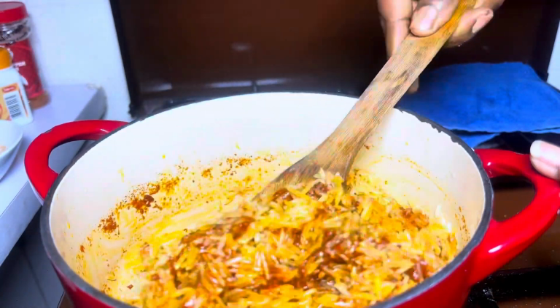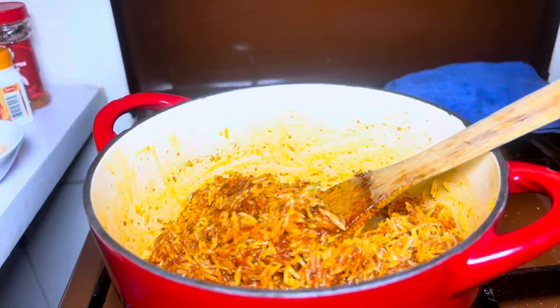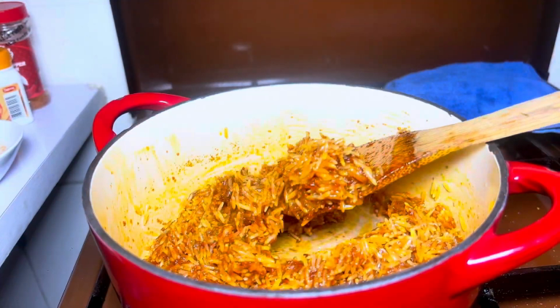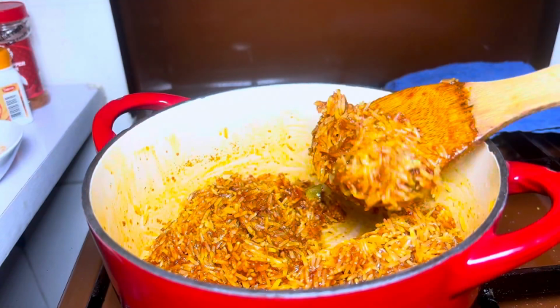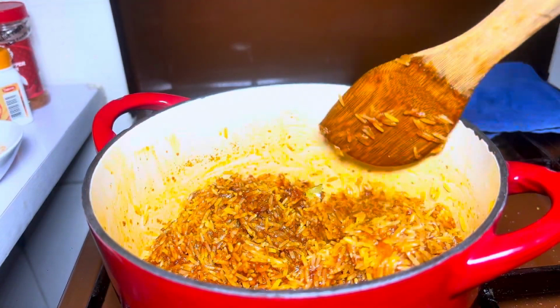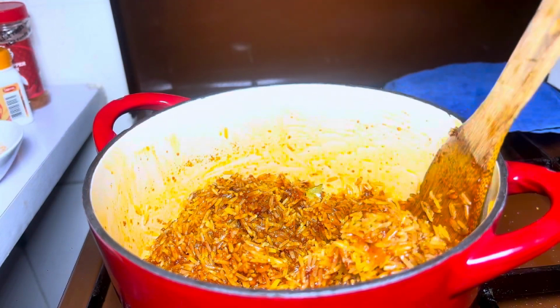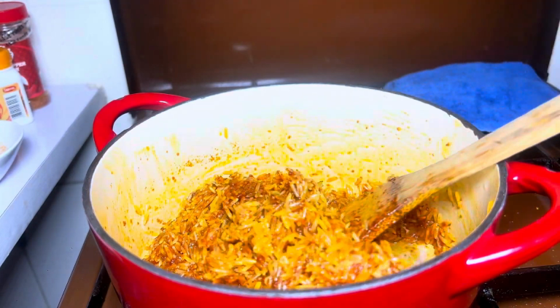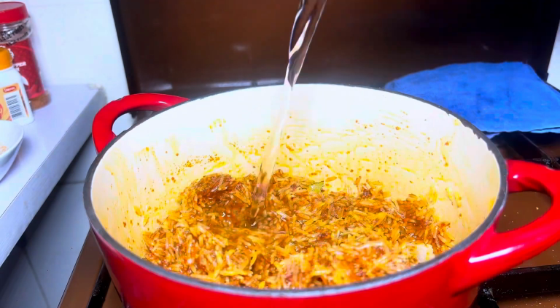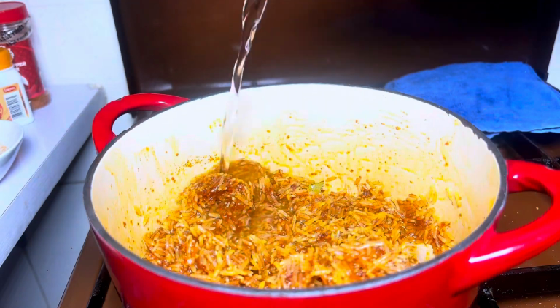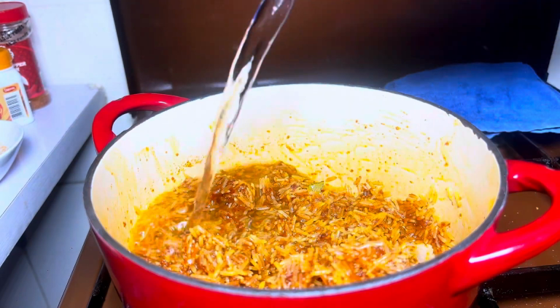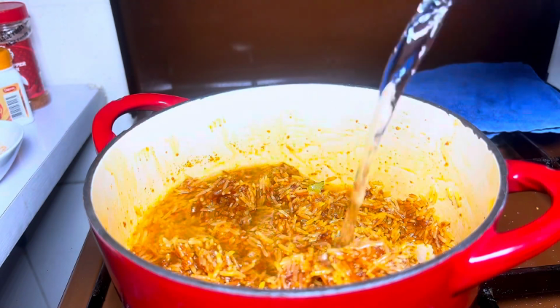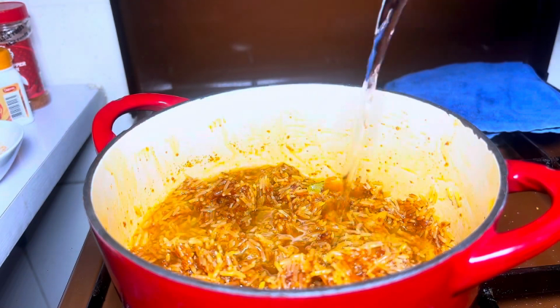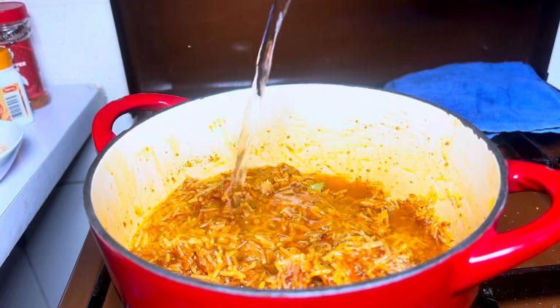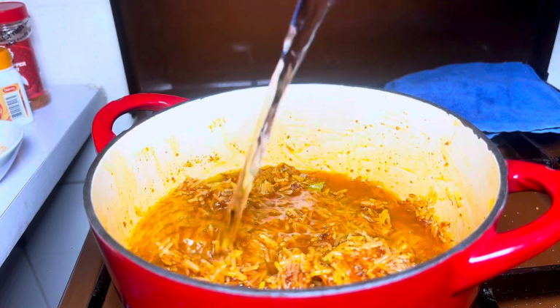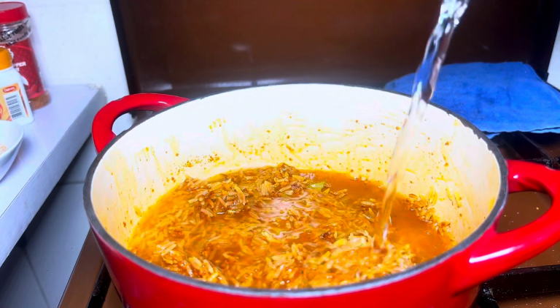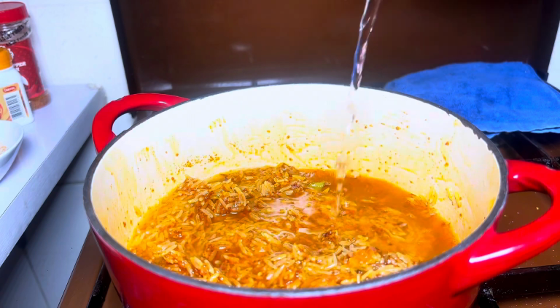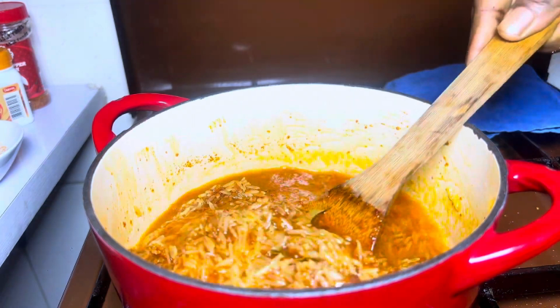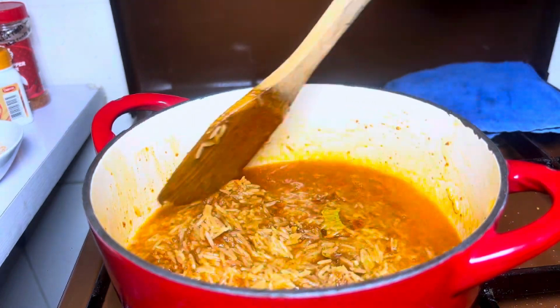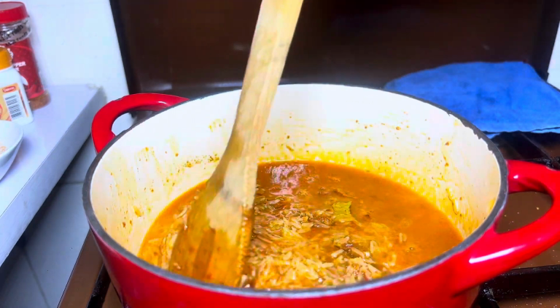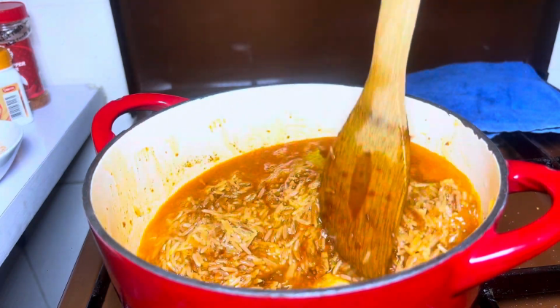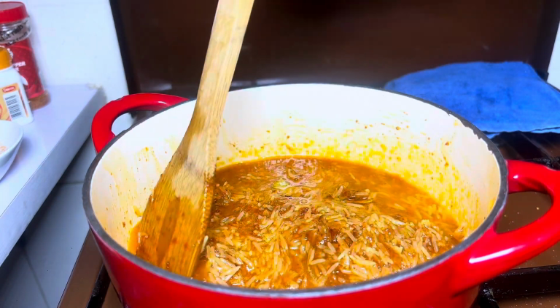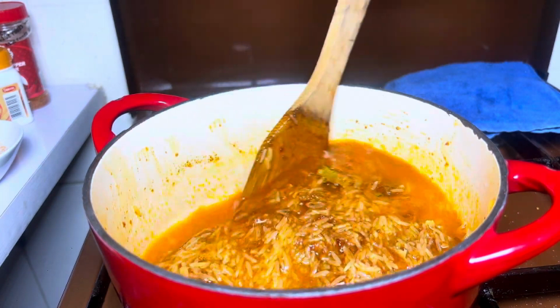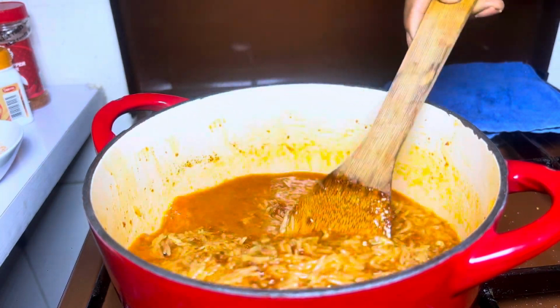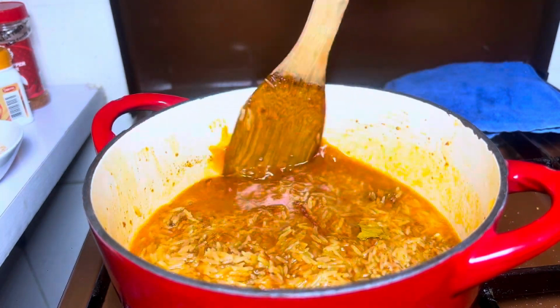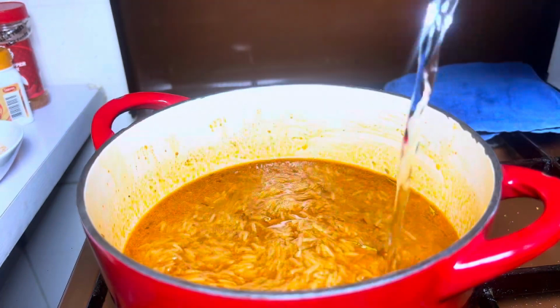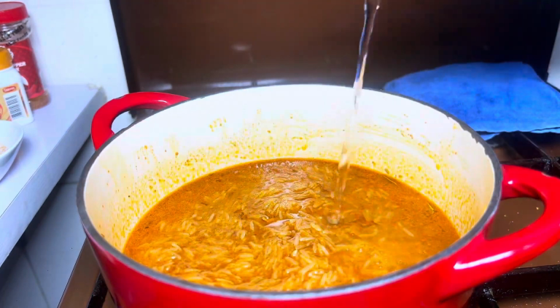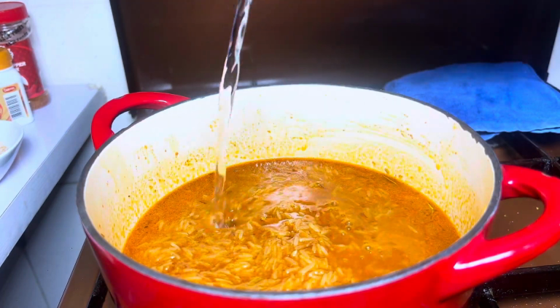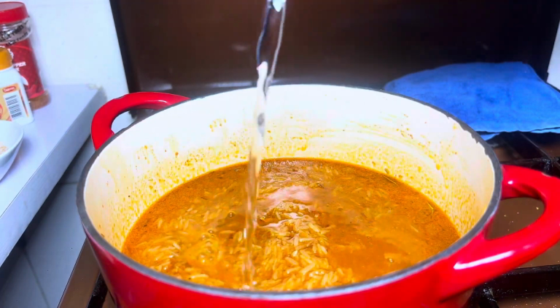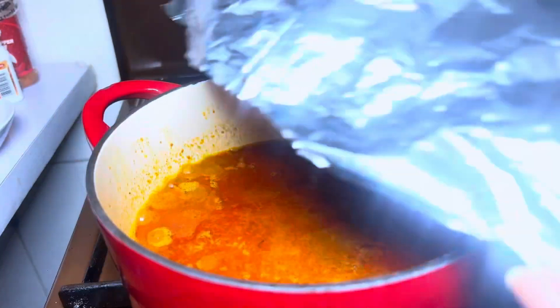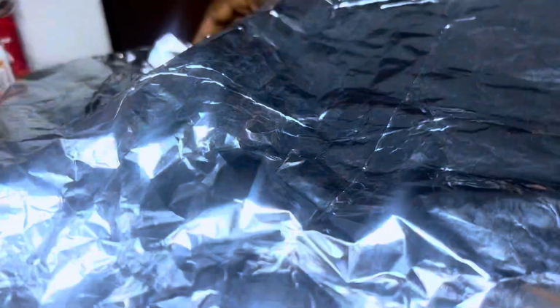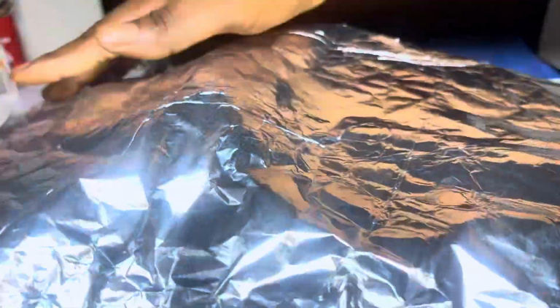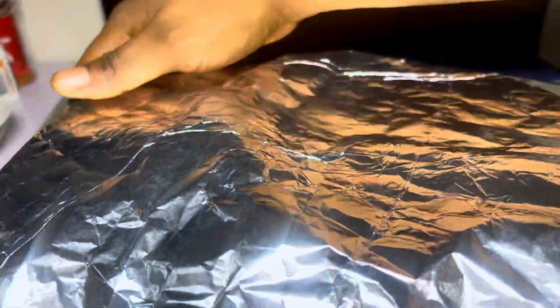You can see it's properly mixed. Then I'm adding water and mixing again. I still feel like I need a little more water, so I'm adding a bit more.